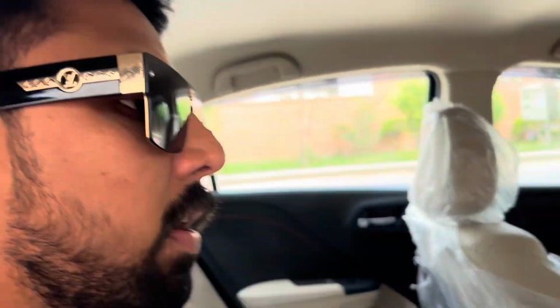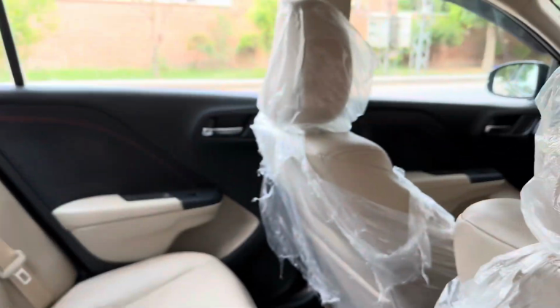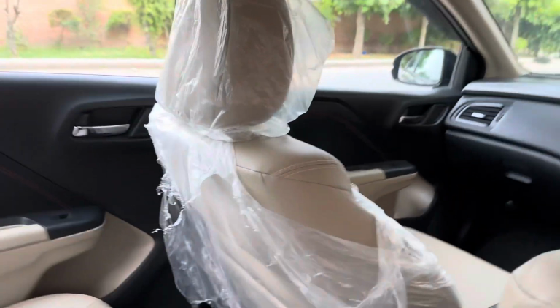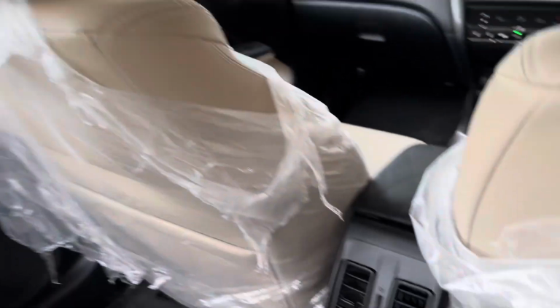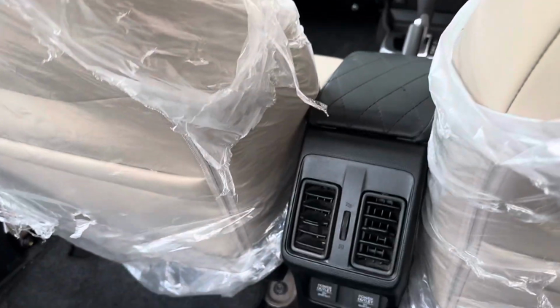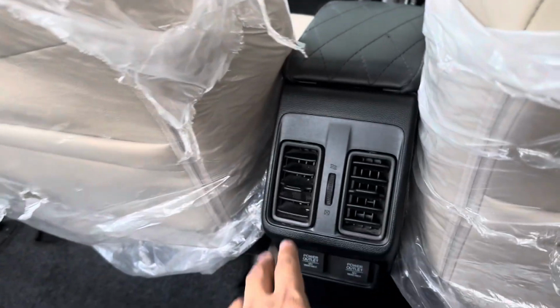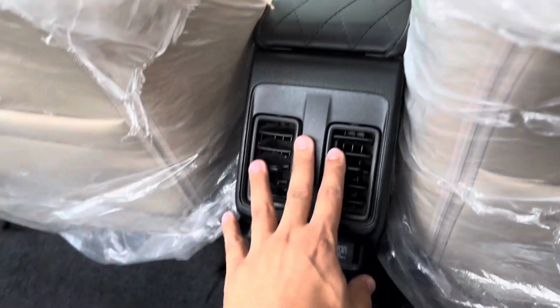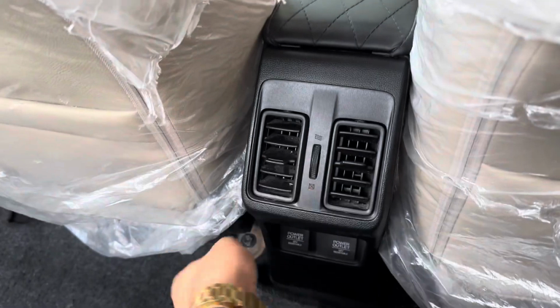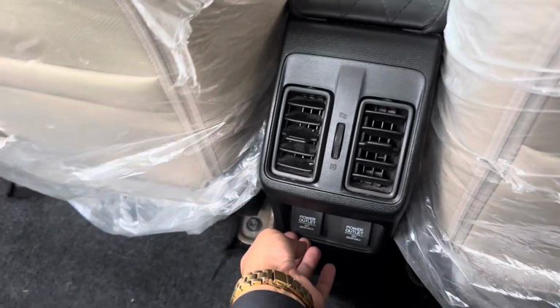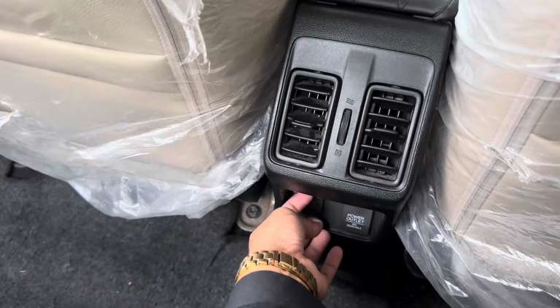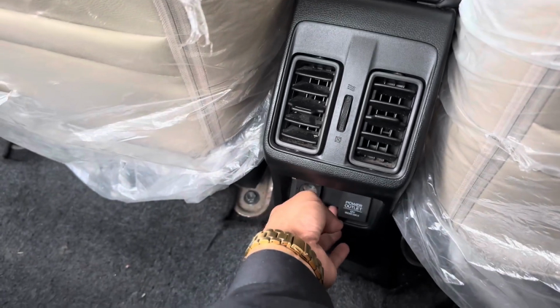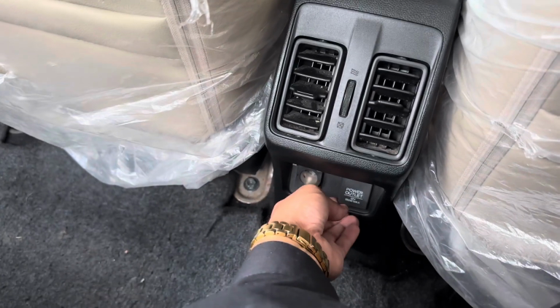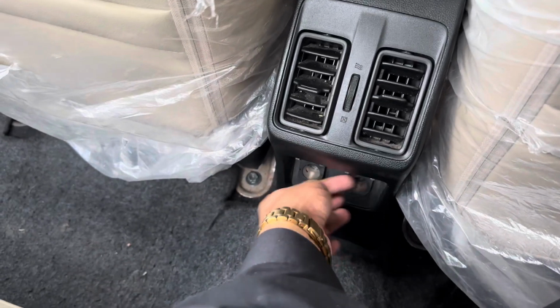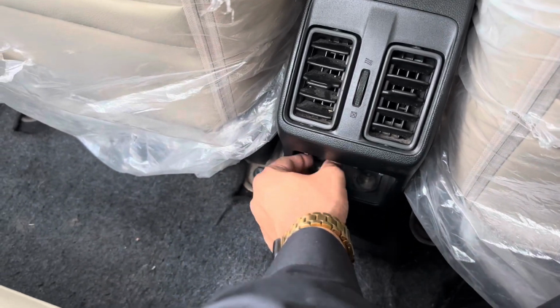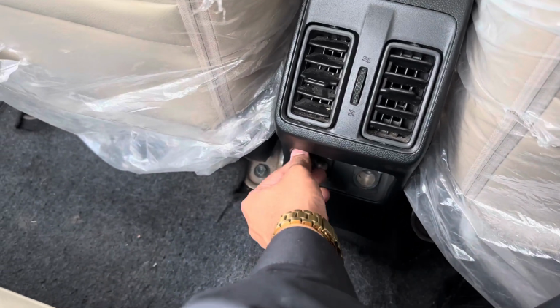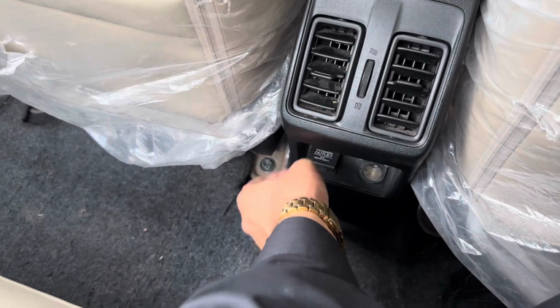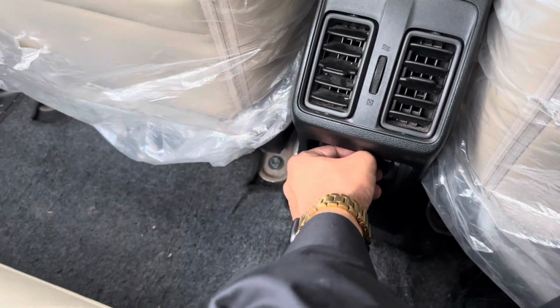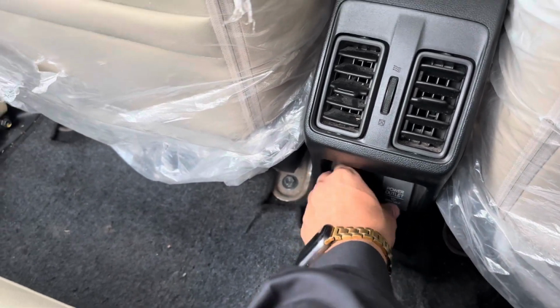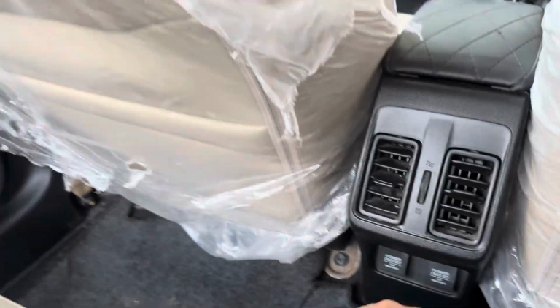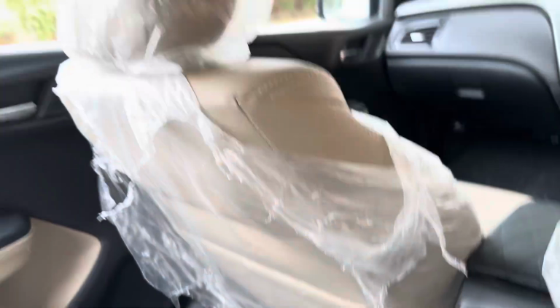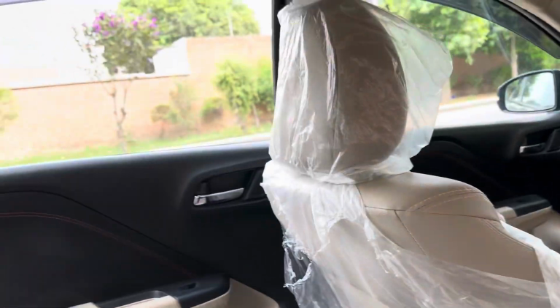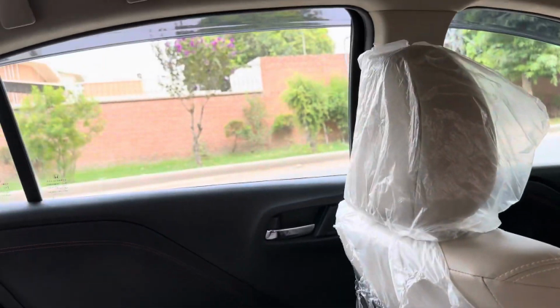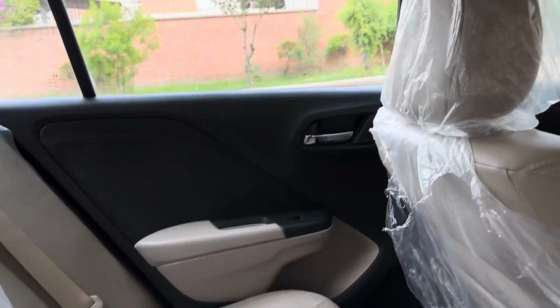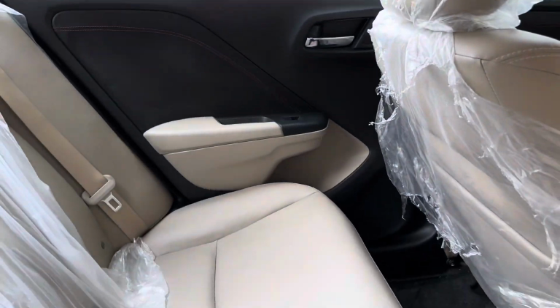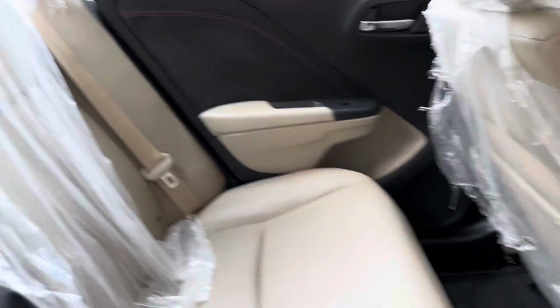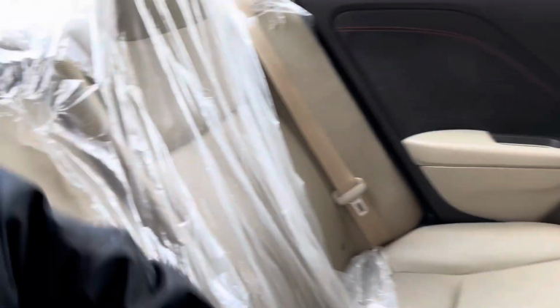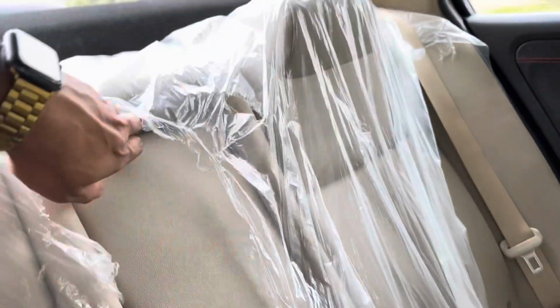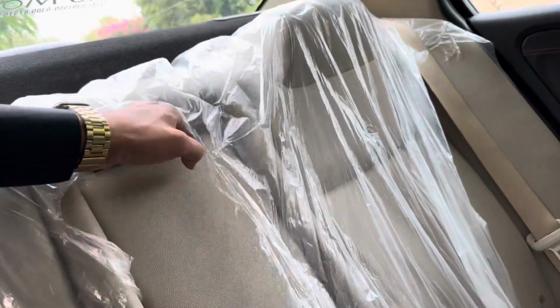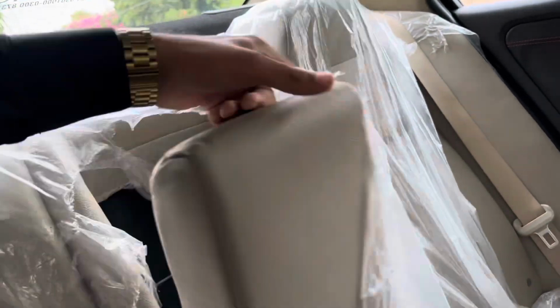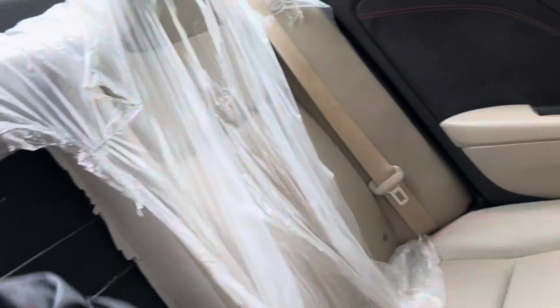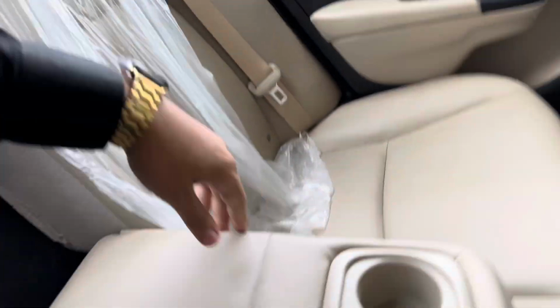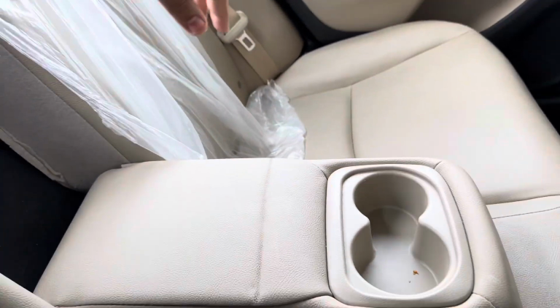There are AC vents. There are double charging sockets. Pakistan has done some good work. You can see from behind the car — the car is very luxury and very good.